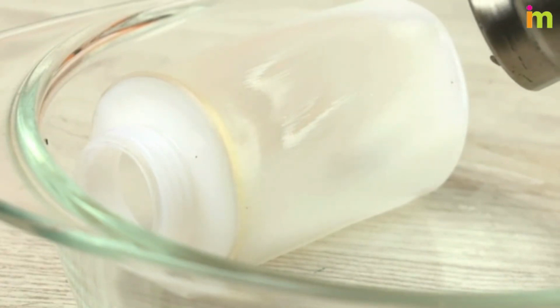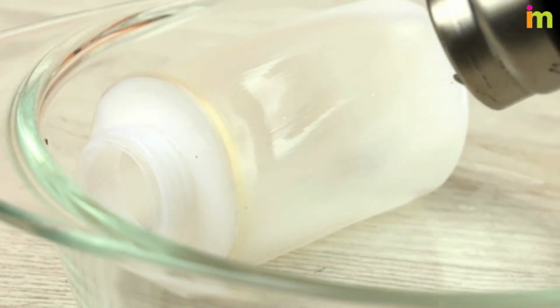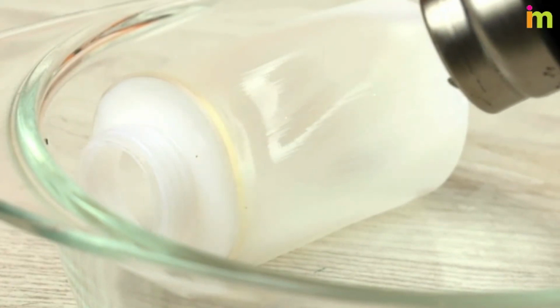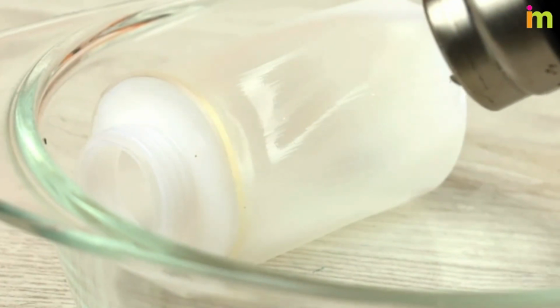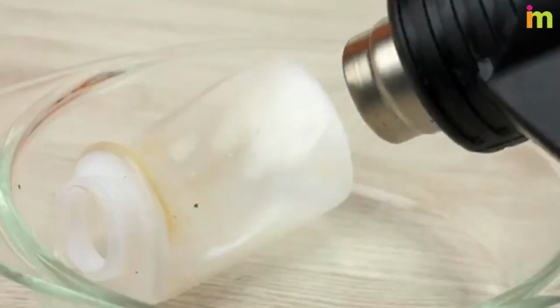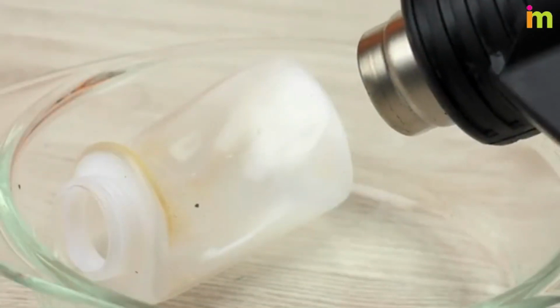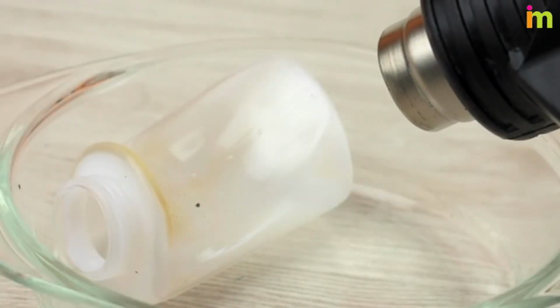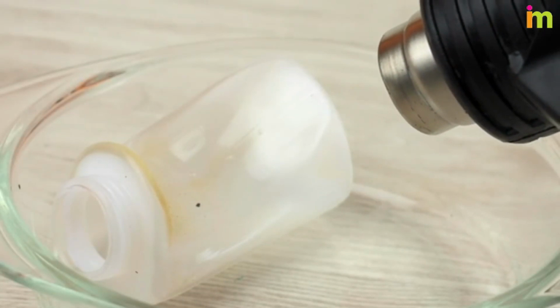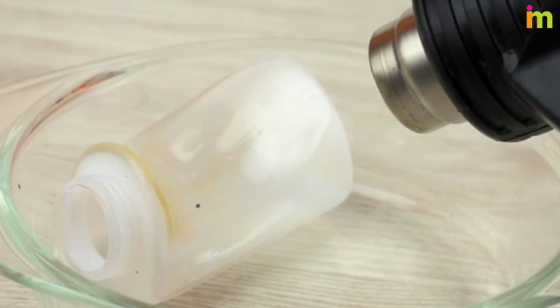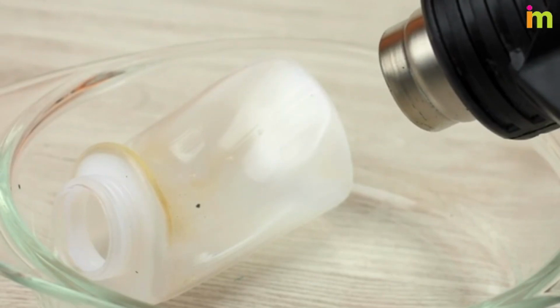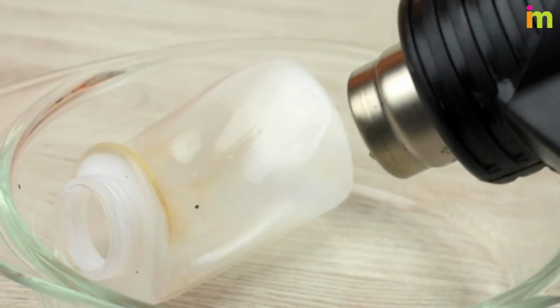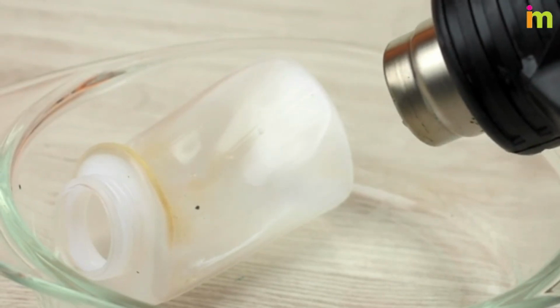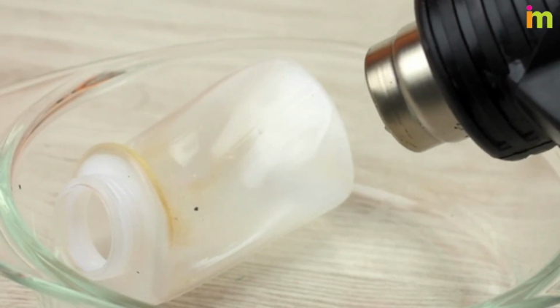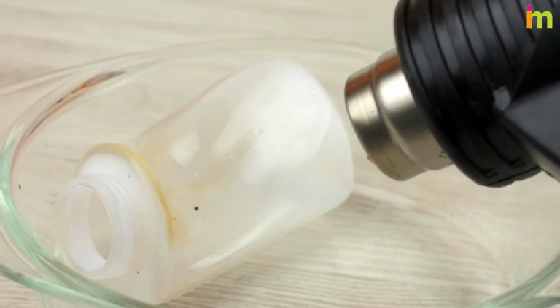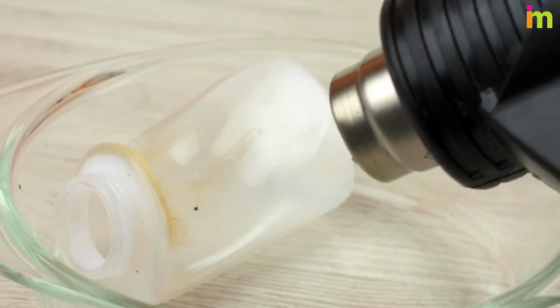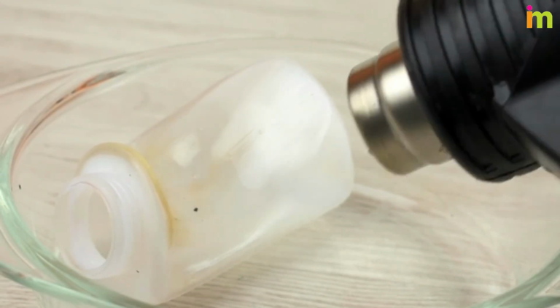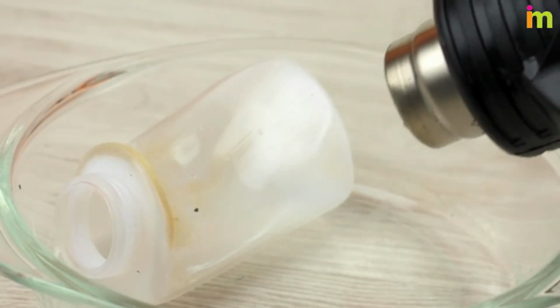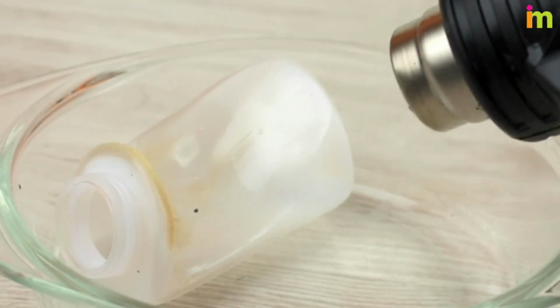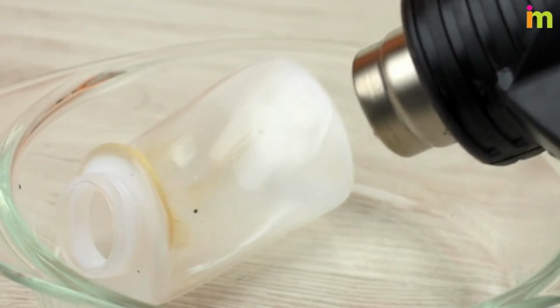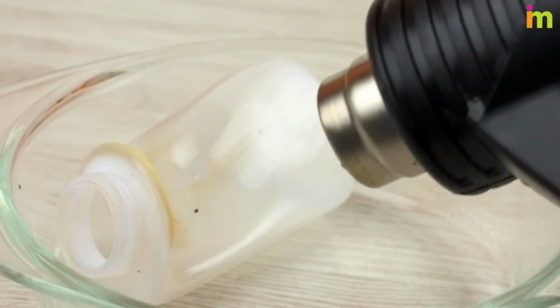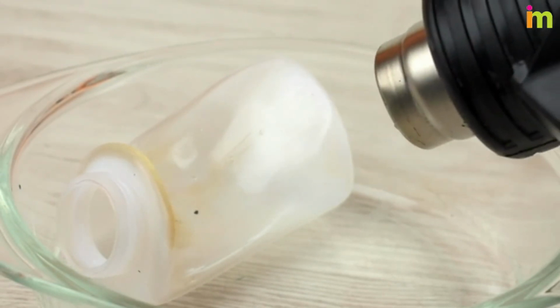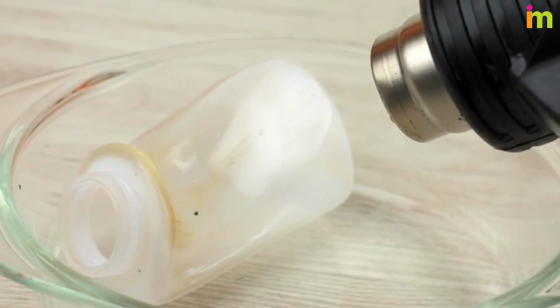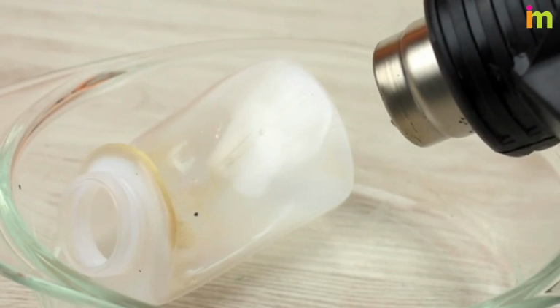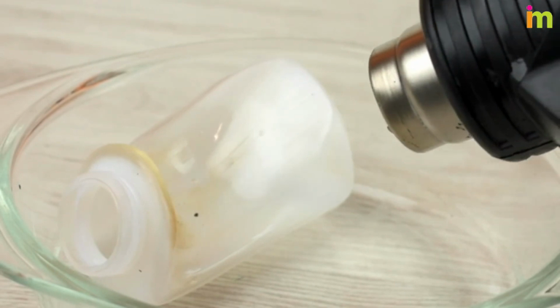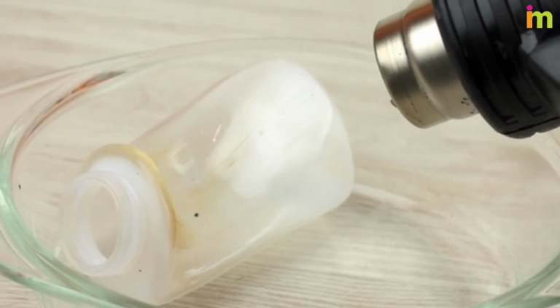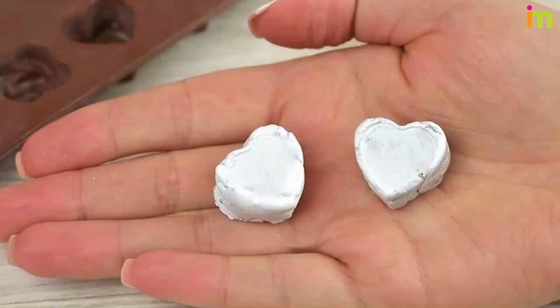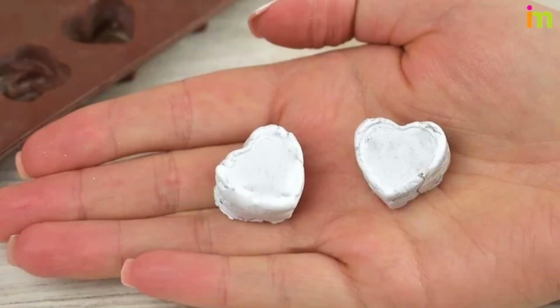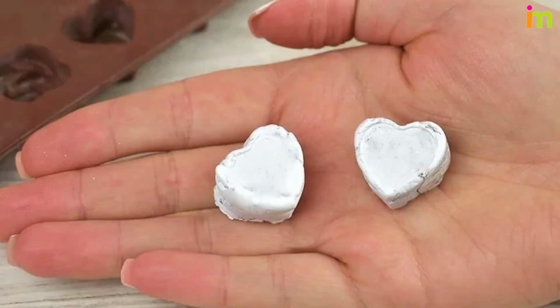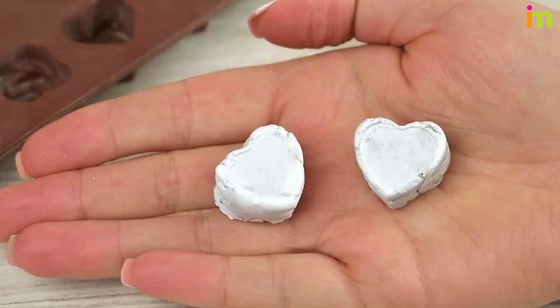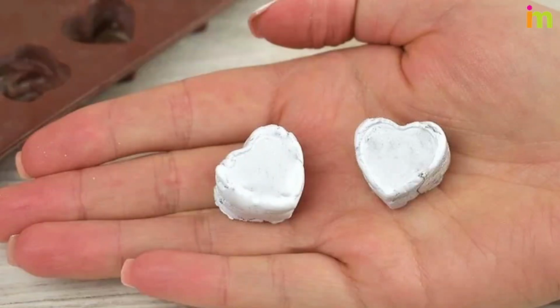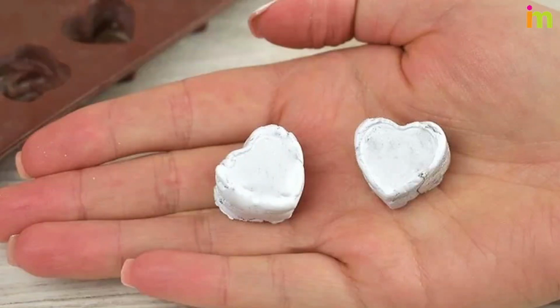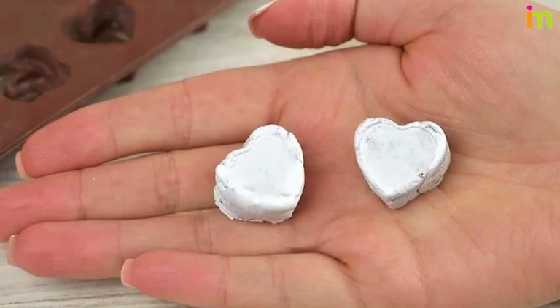Be patient and do not try to blast the plastic with a lot of direct heat really quickly. Instead, take some time to melt the plastic so that it doesn't get overheated and burn. Put the melted plastic in a mold or let it cool.